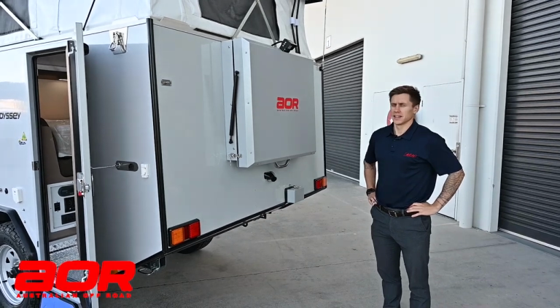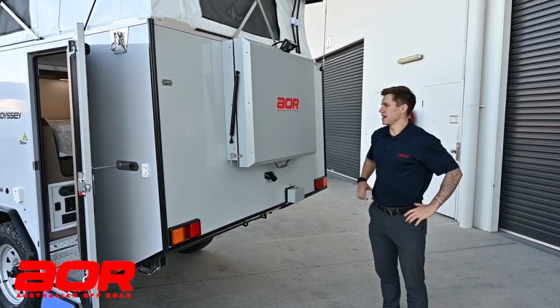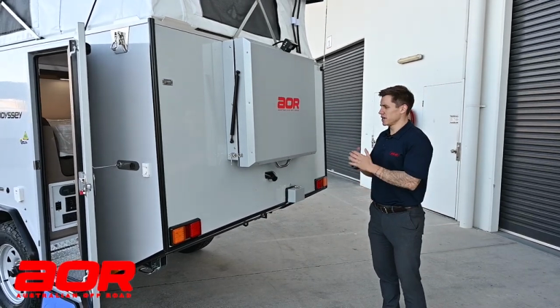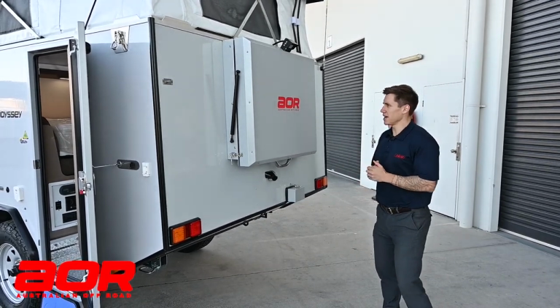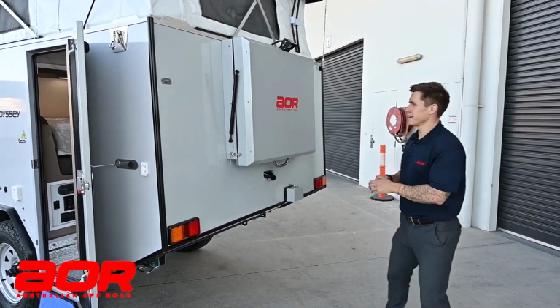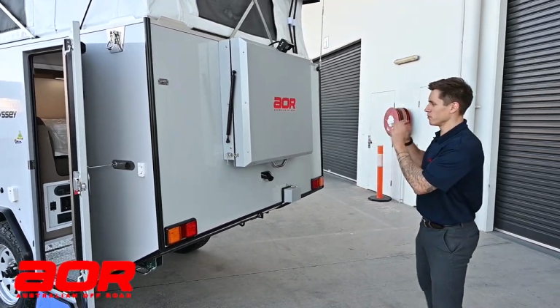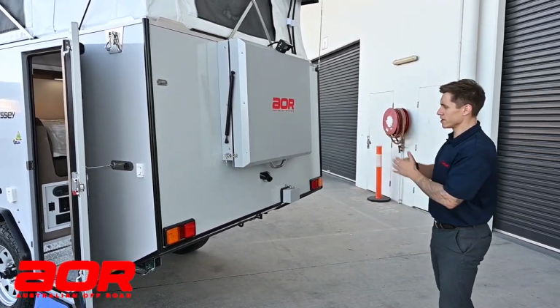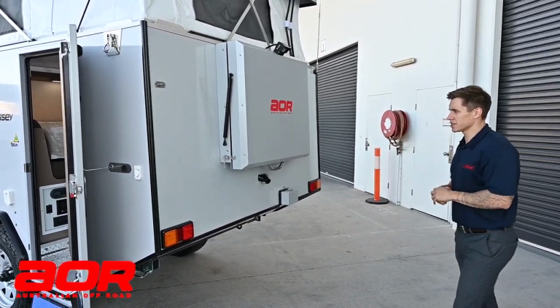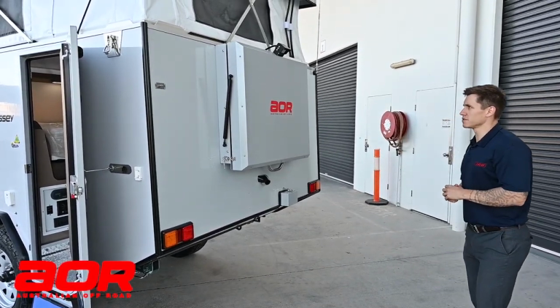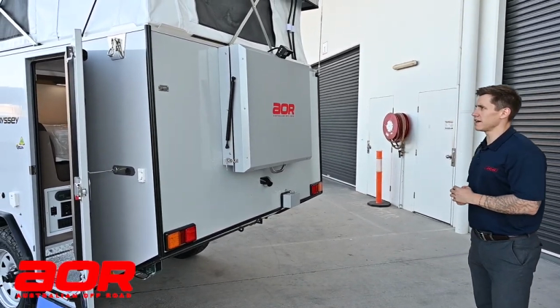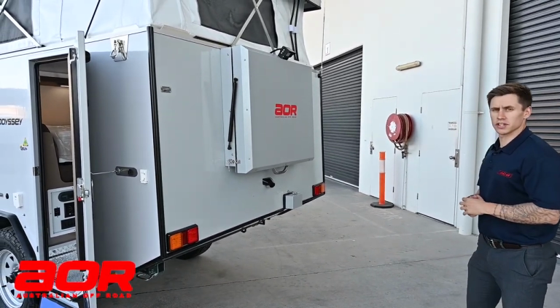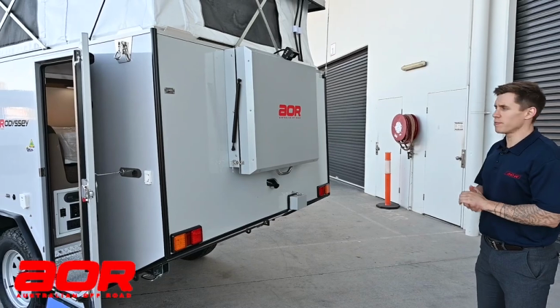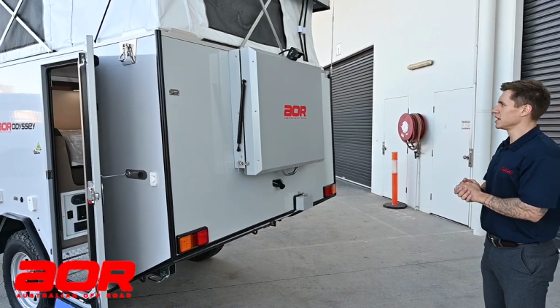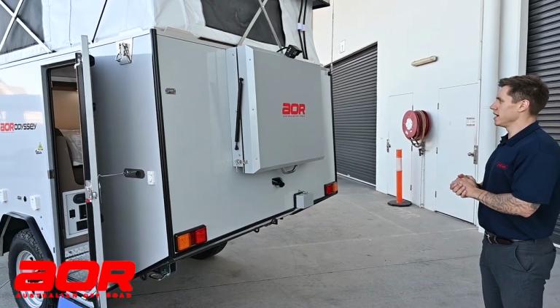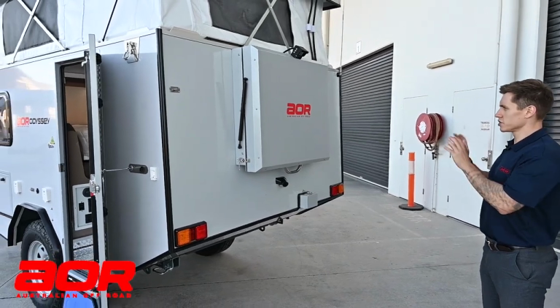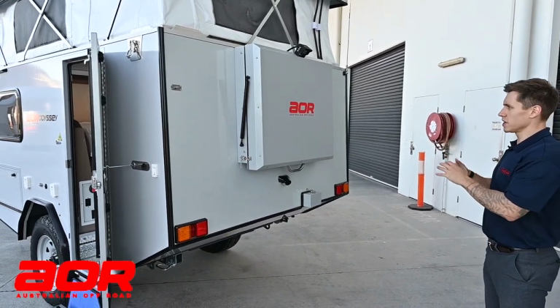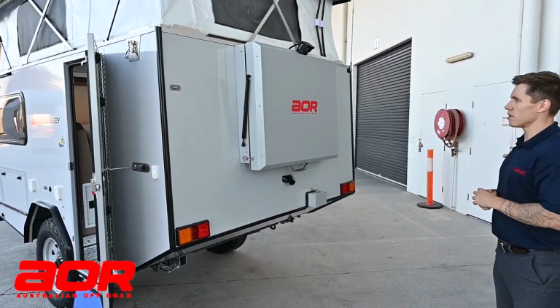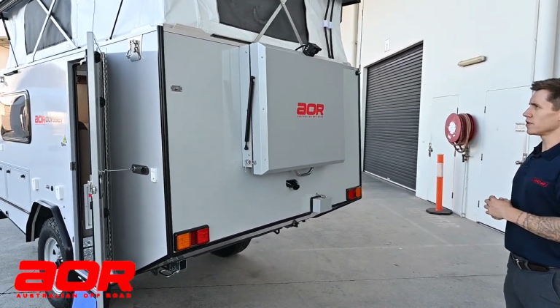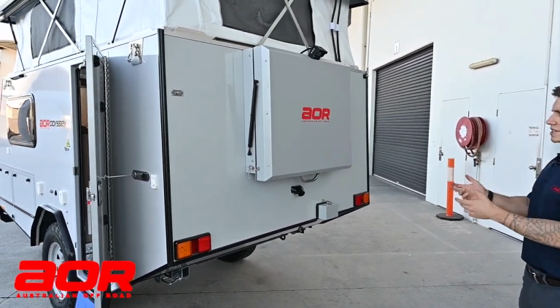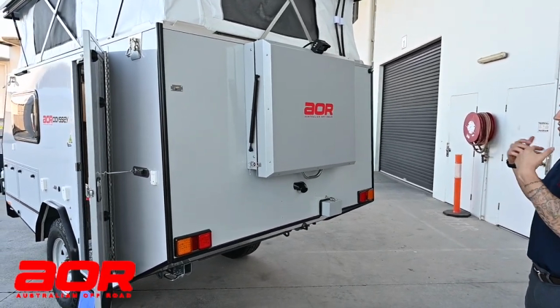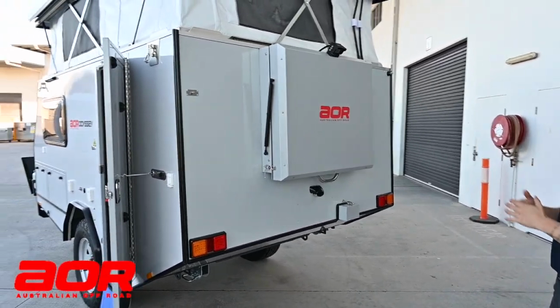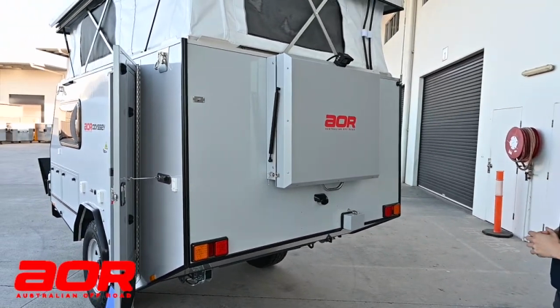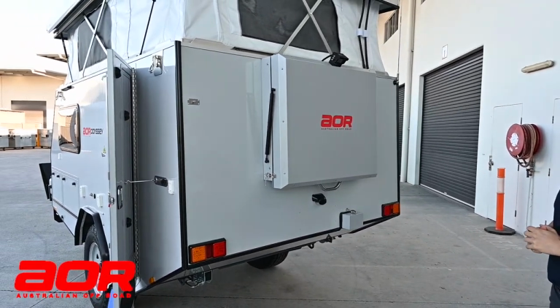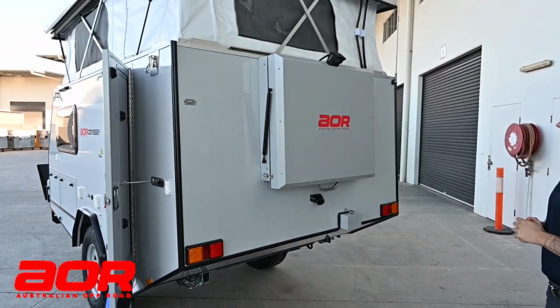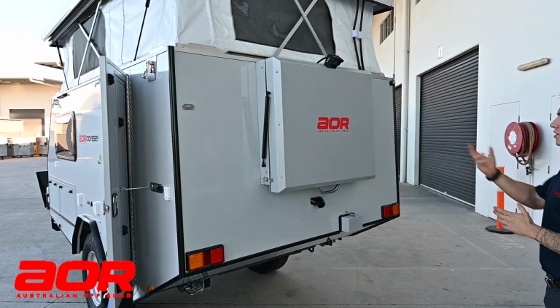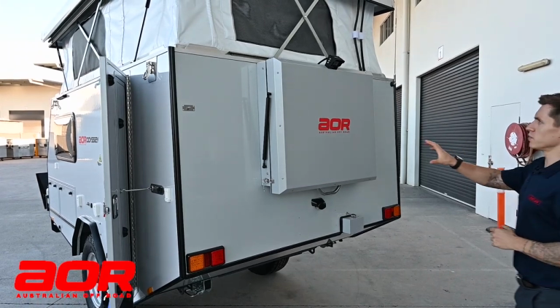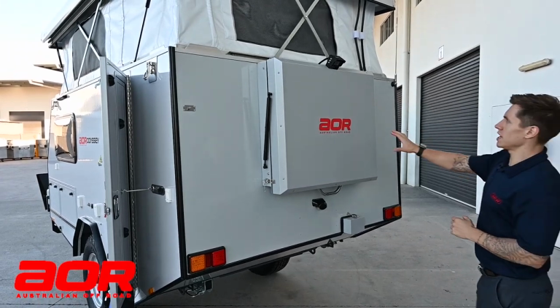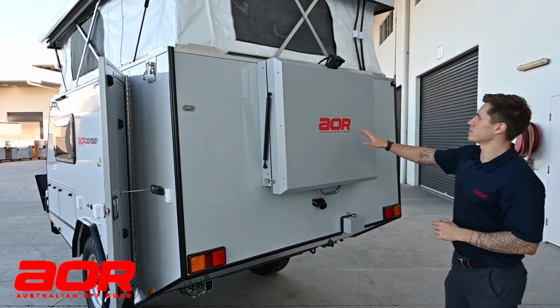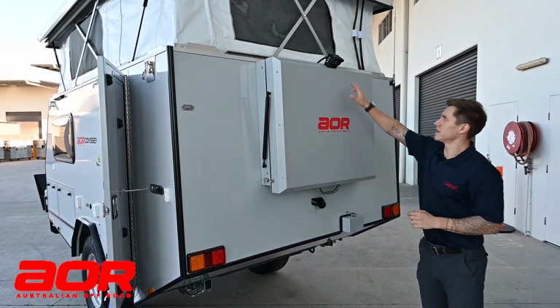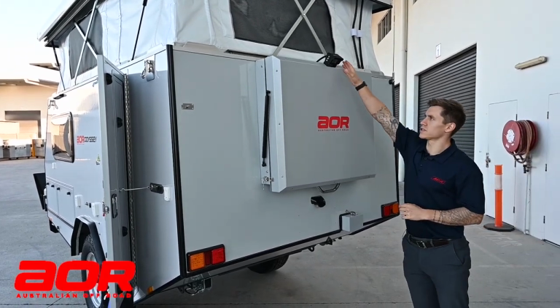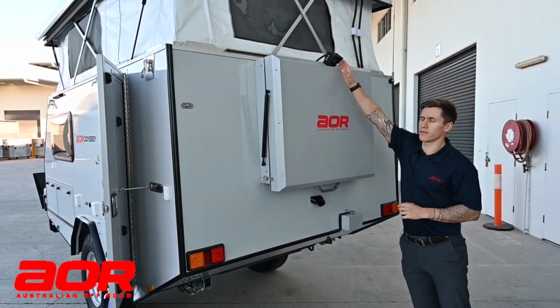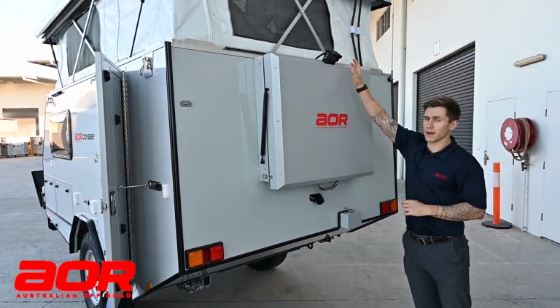Good day guys, Luke here again at the rear of the Odyssey. I'm just going to have a look at the shower pod and give you a quick overview on how to set this up and pack it back away. One thing I do want to outline is that it does have a reverse camera, which isn't standard.